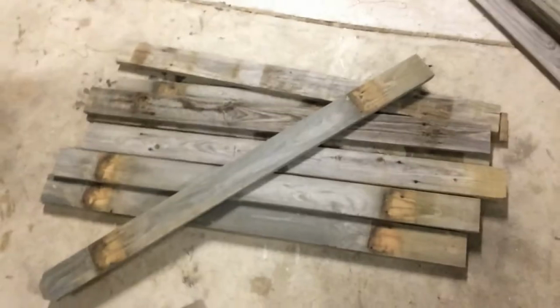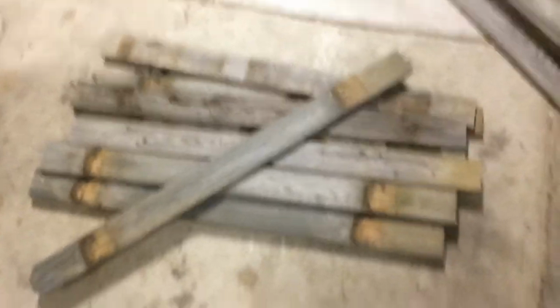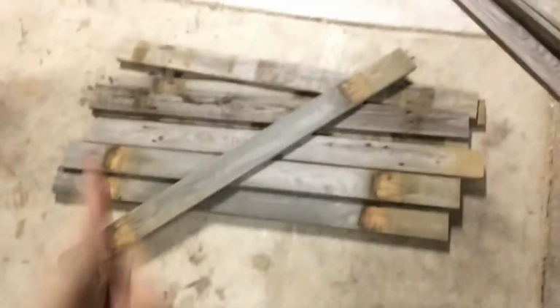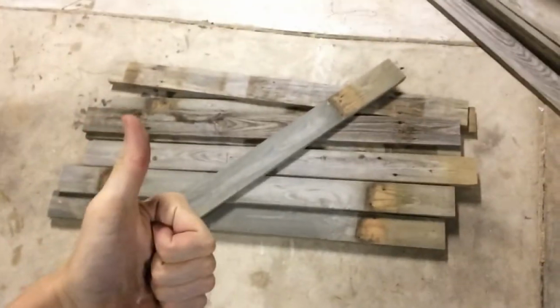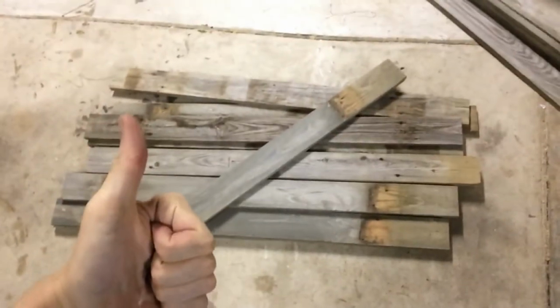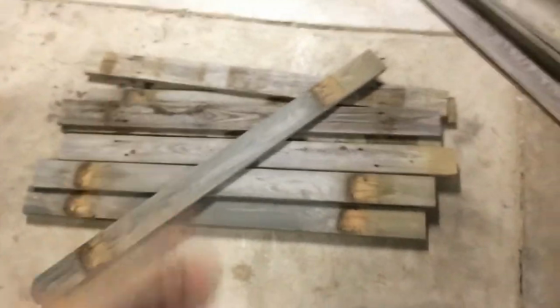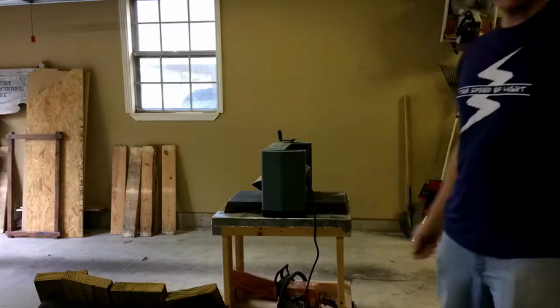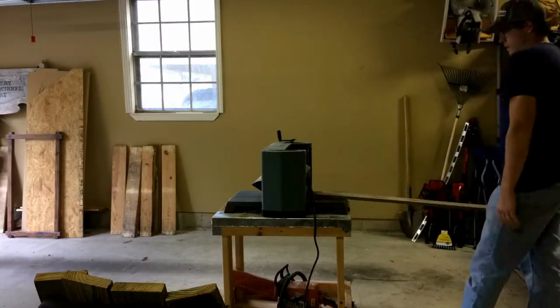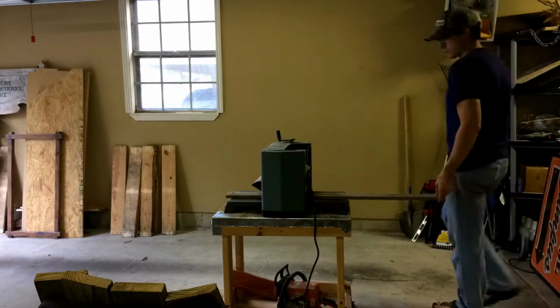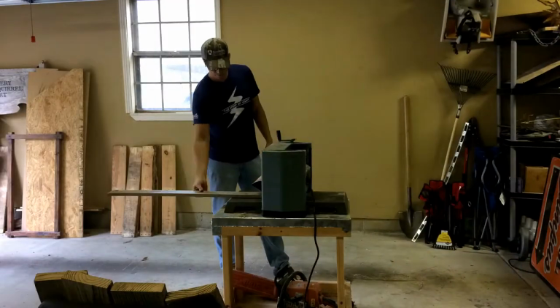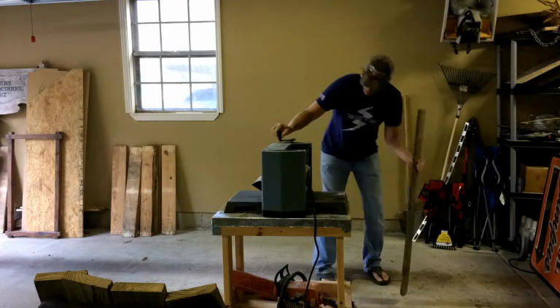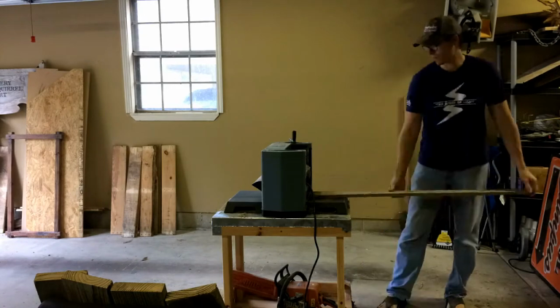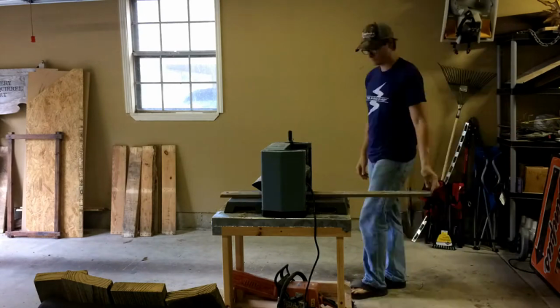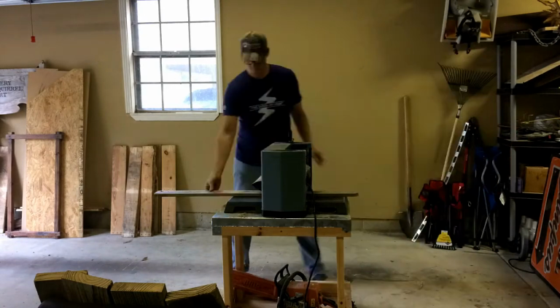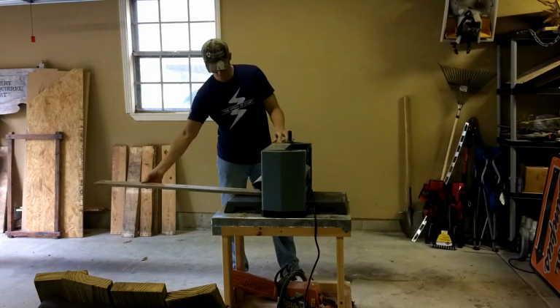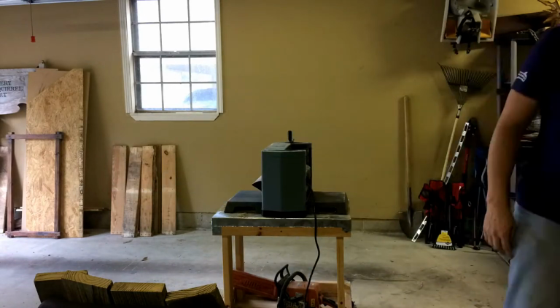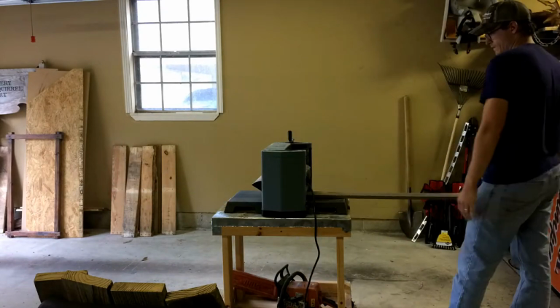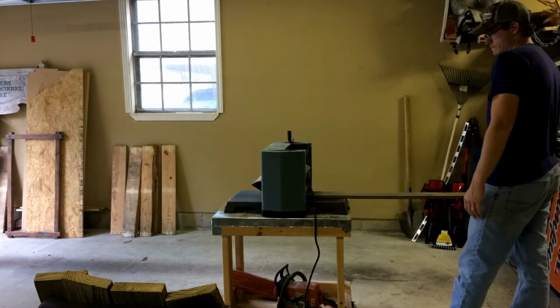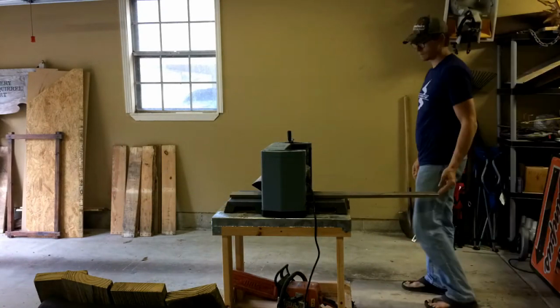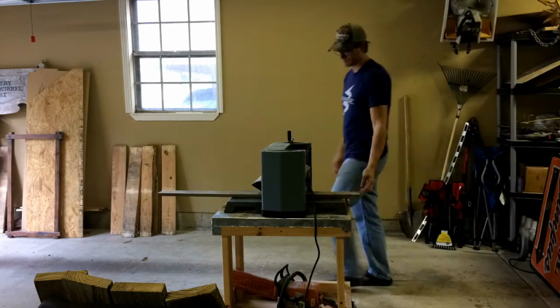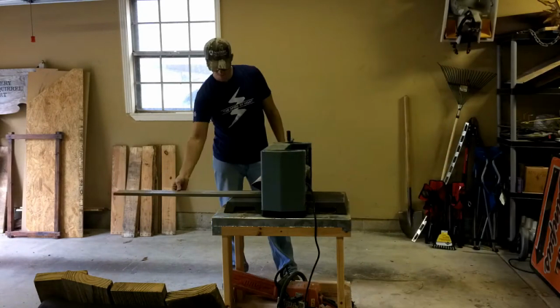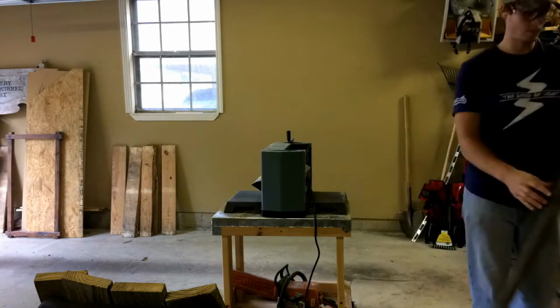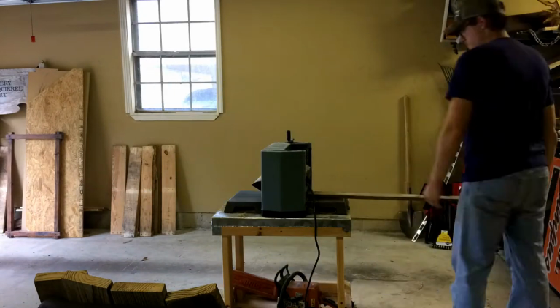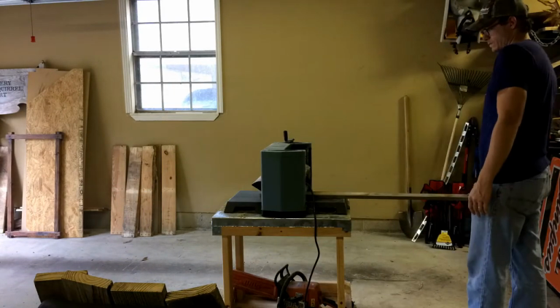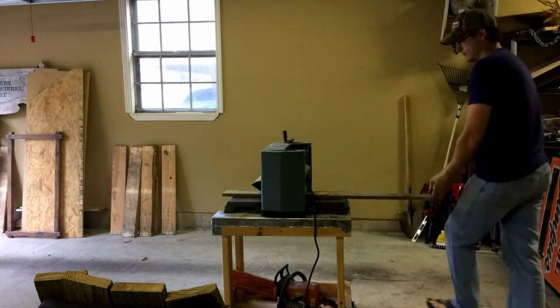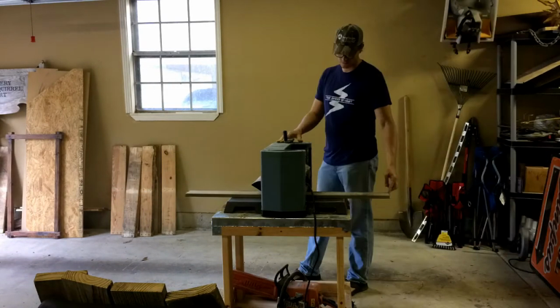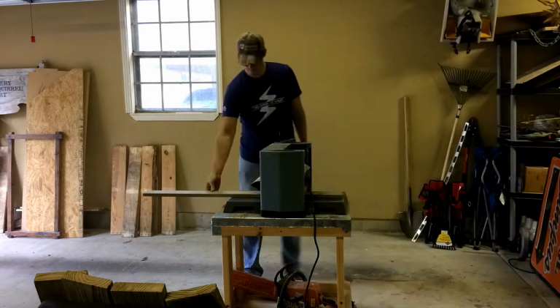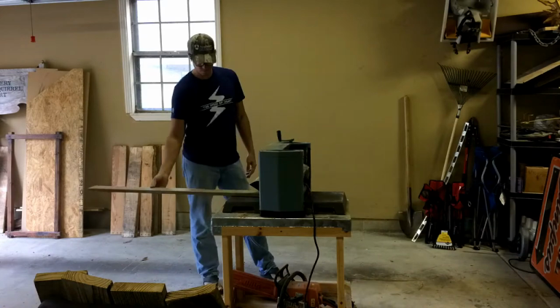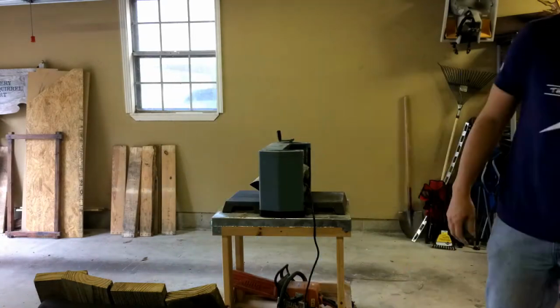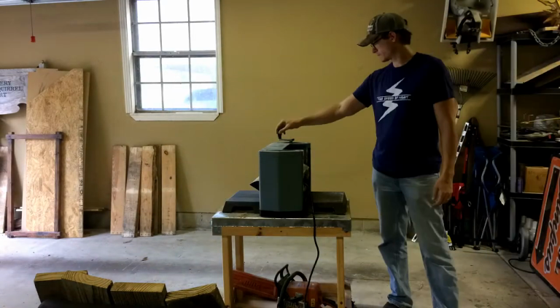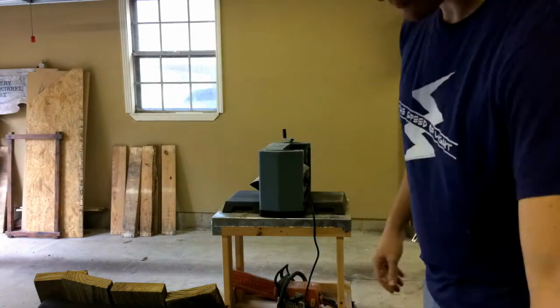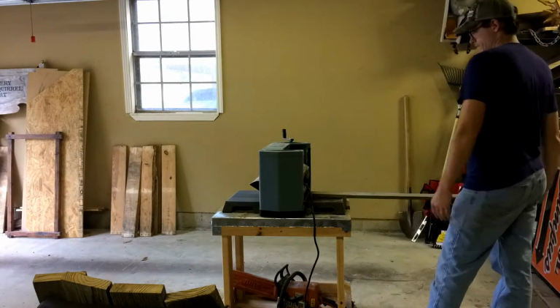Hello everyone, my name's Brian and I used all these old fence pickets to make a big old wooden sign for a coffee shop locally. It was a commission, custom made by hand.